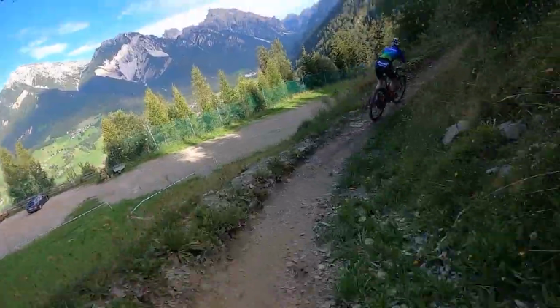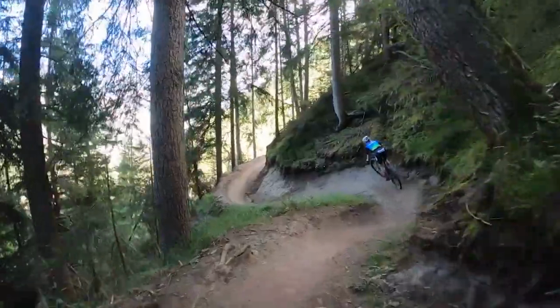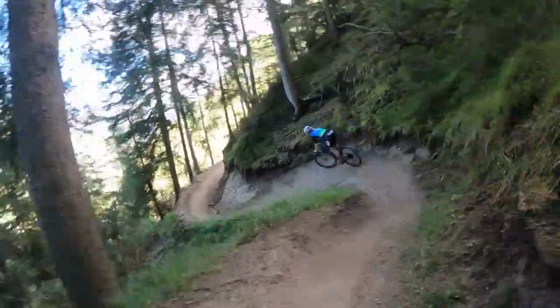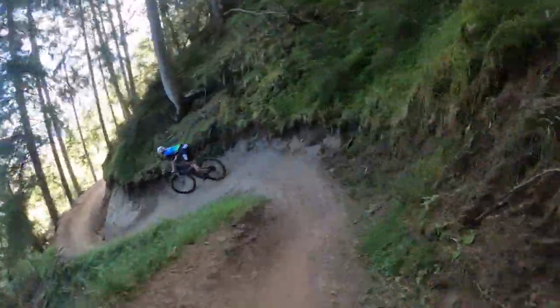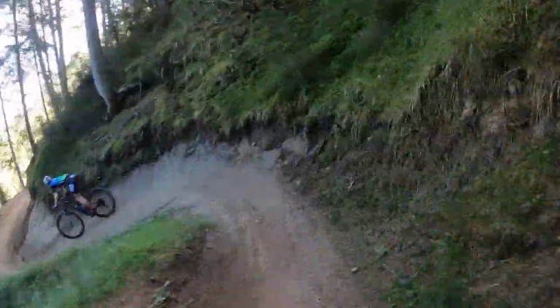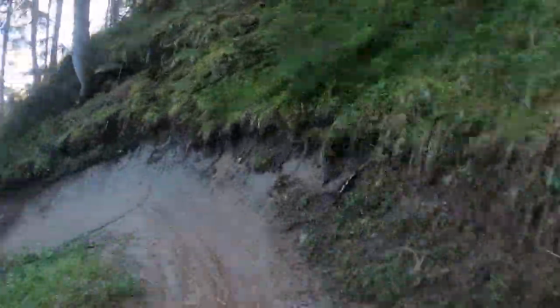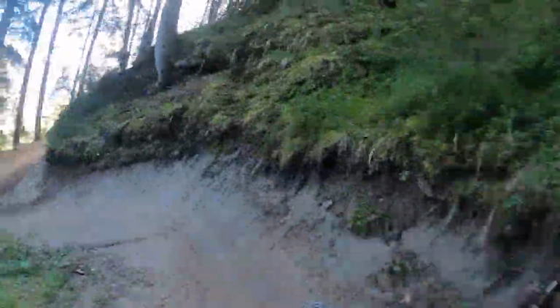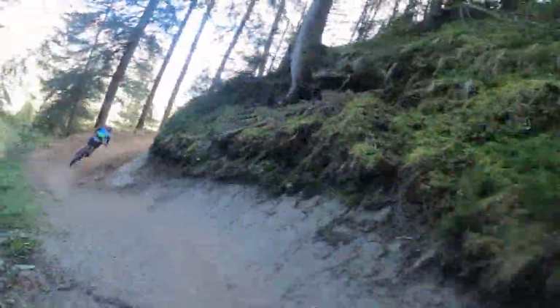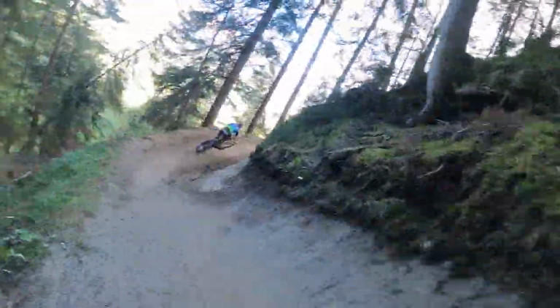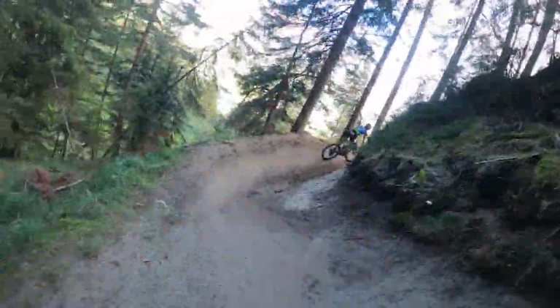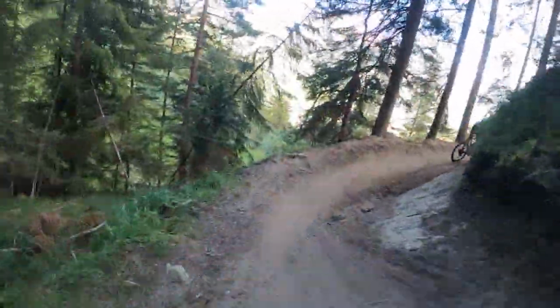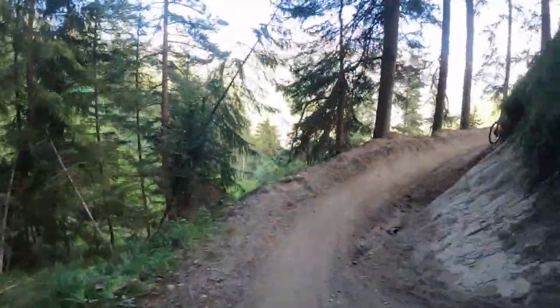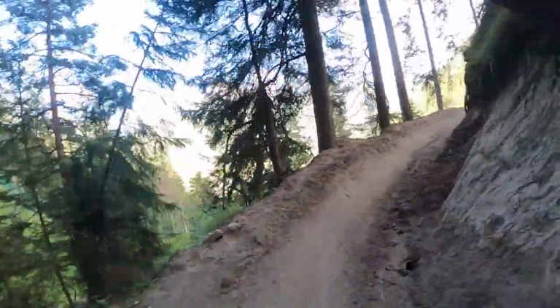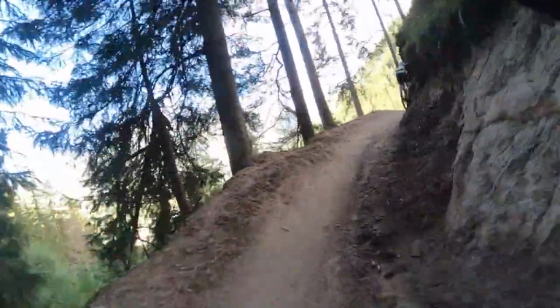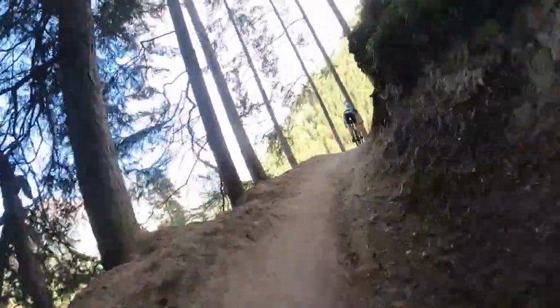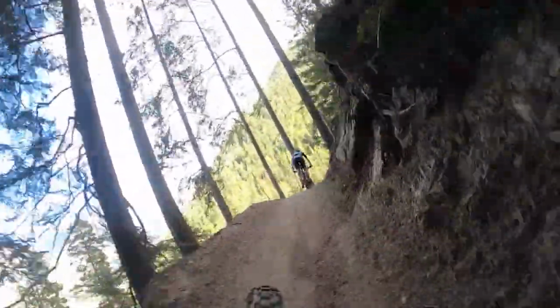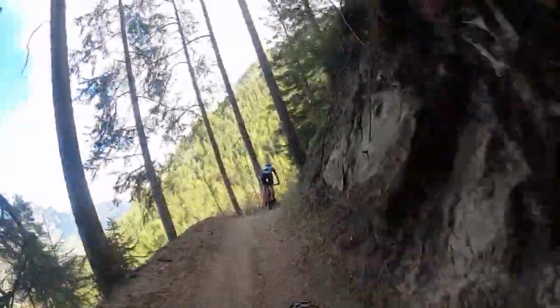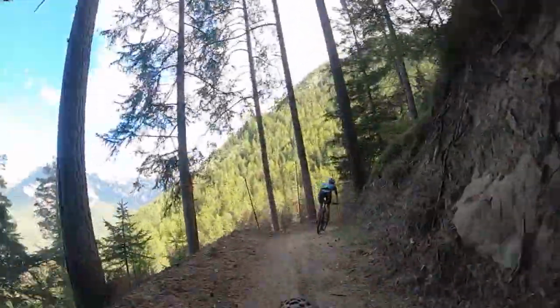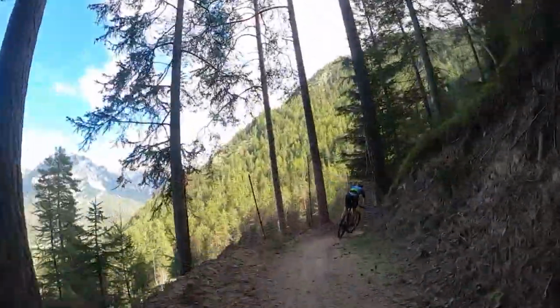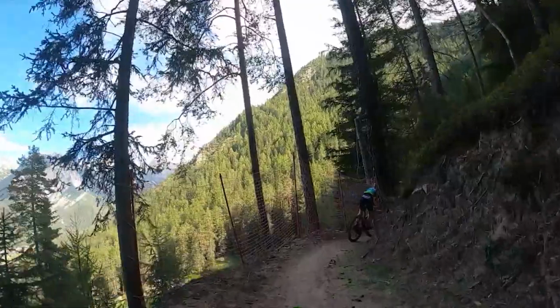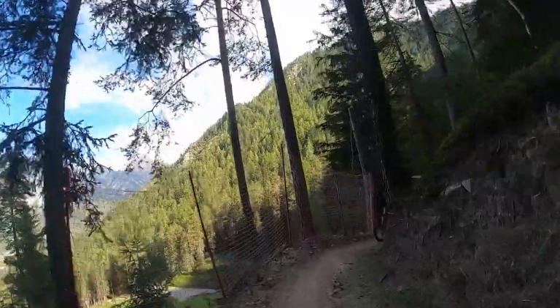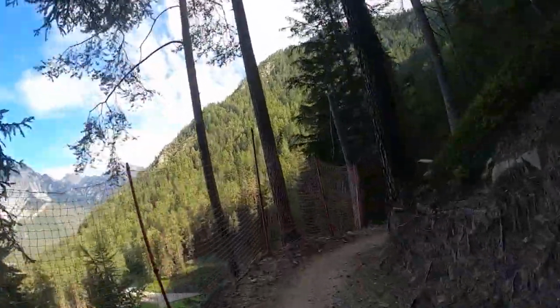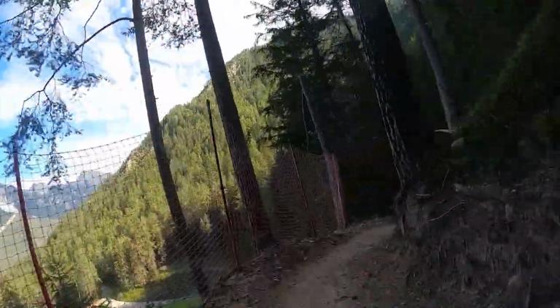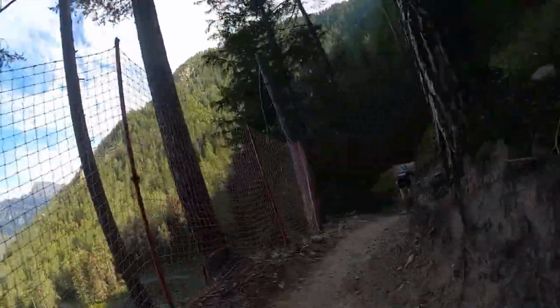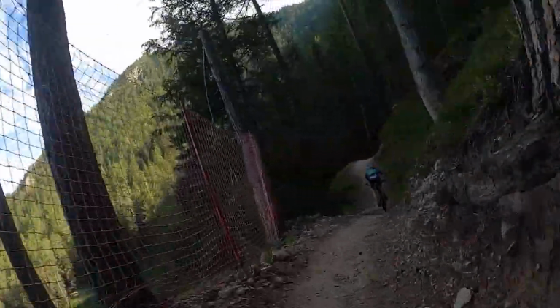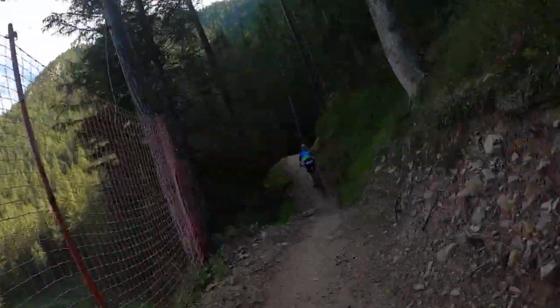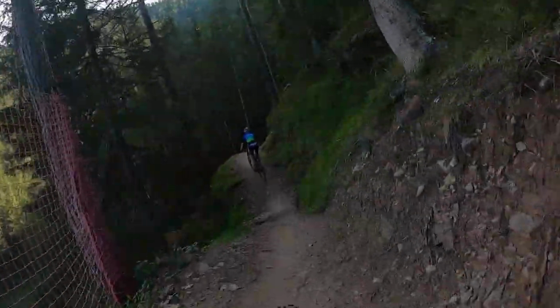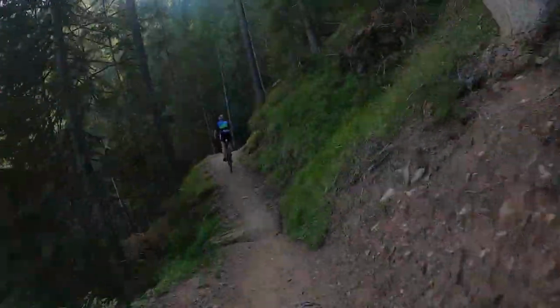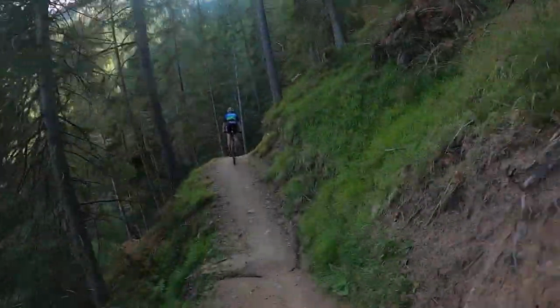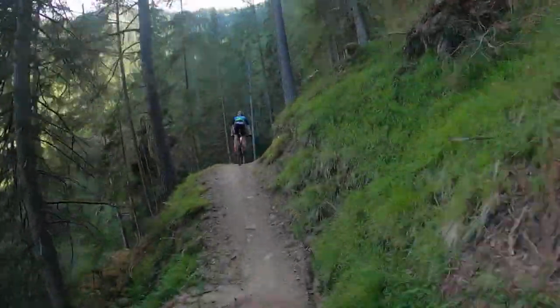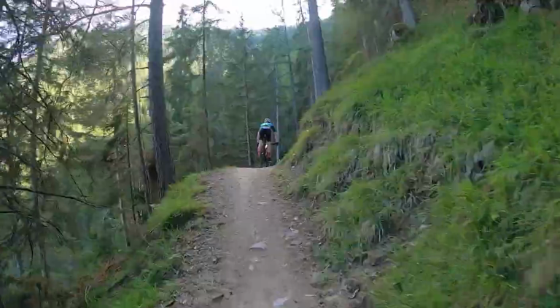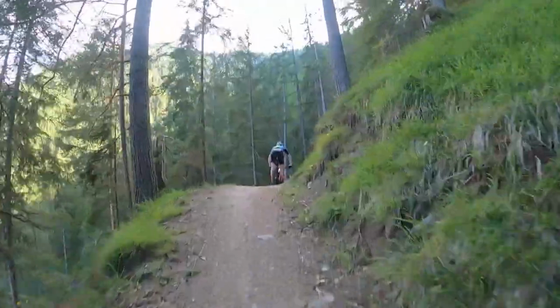During the recon it was very dry. I don't think we will have these kind of circumstances when the race starts tomorrow, but we will see how this works out.